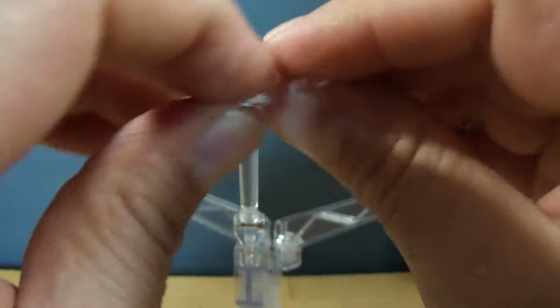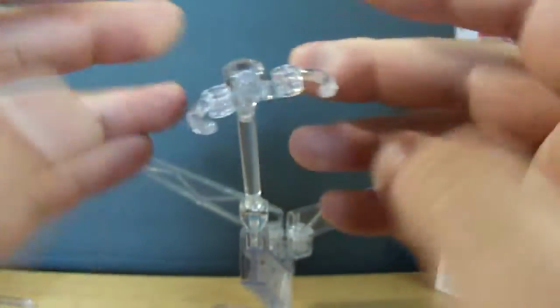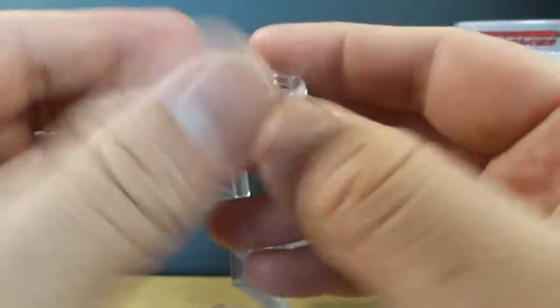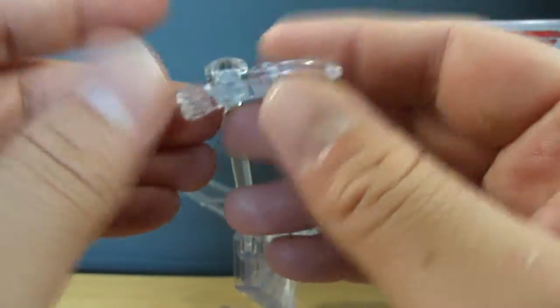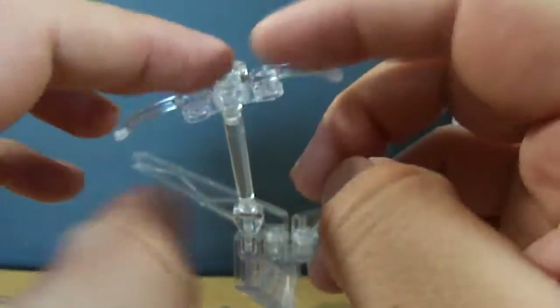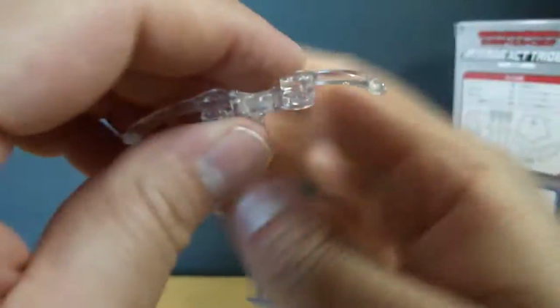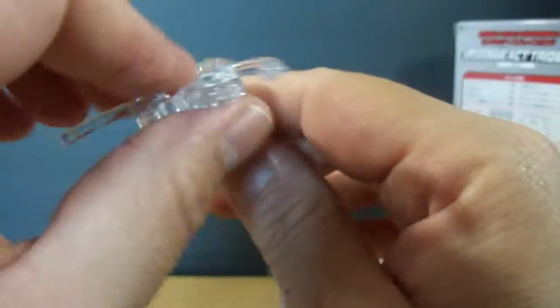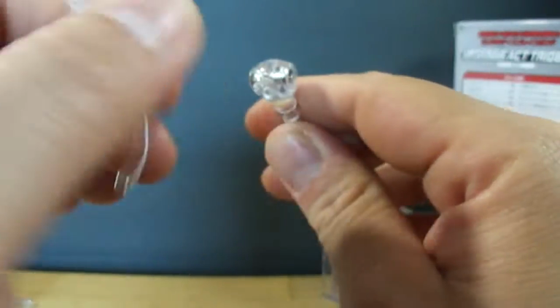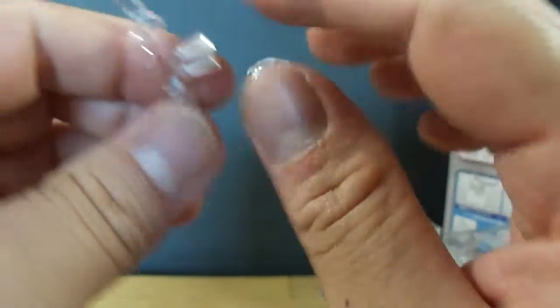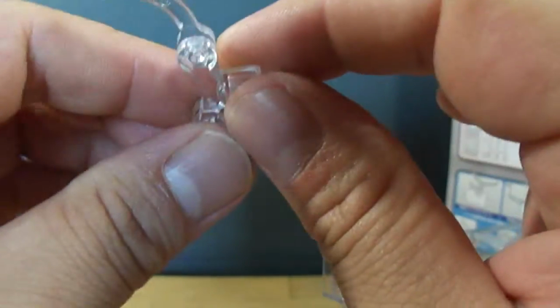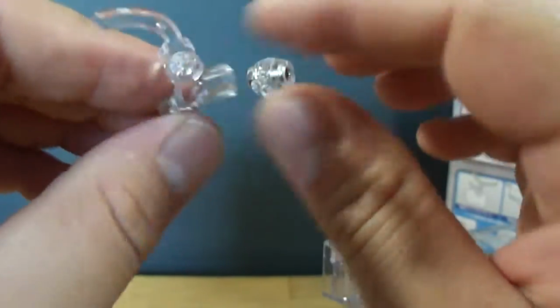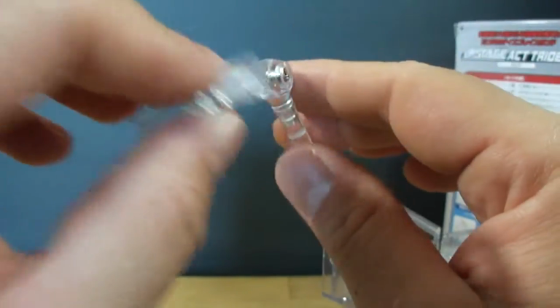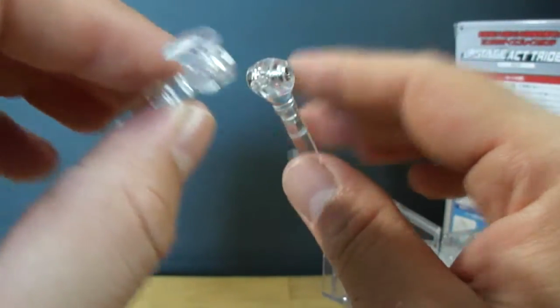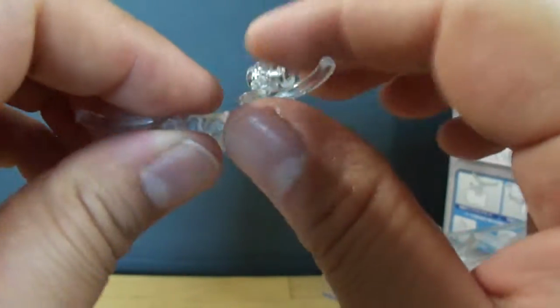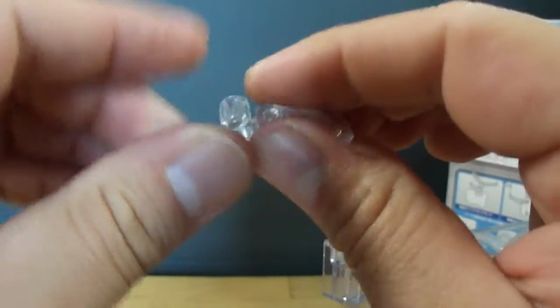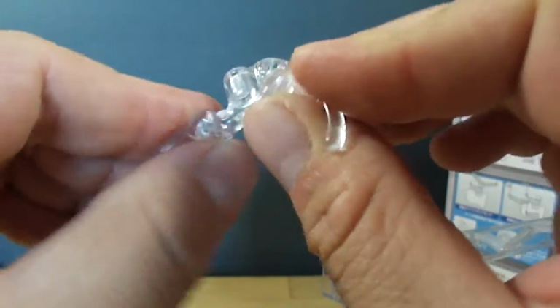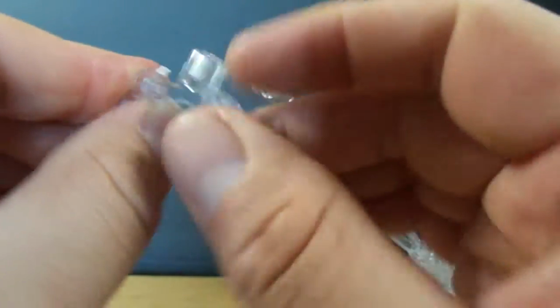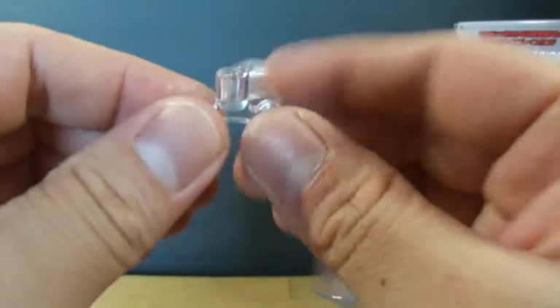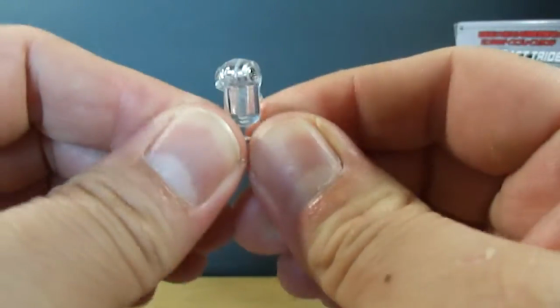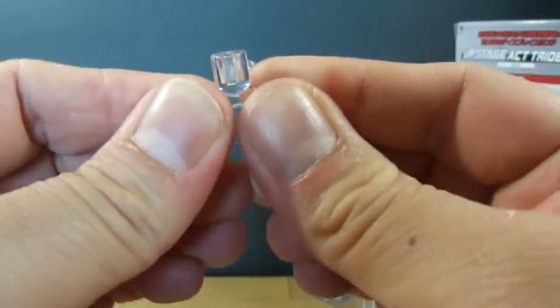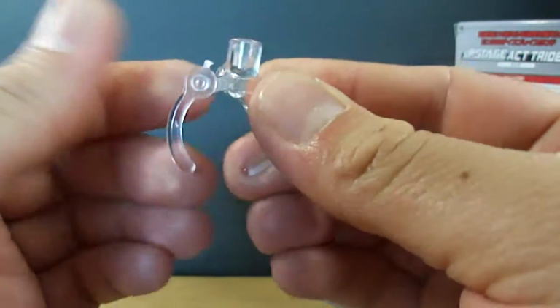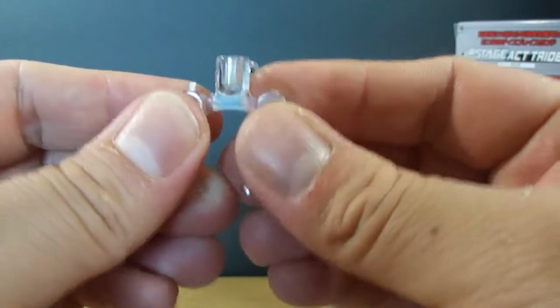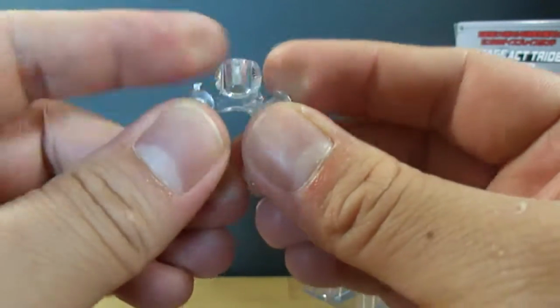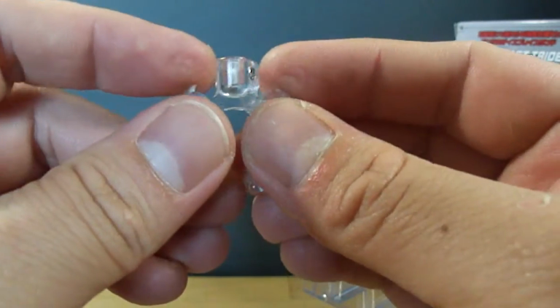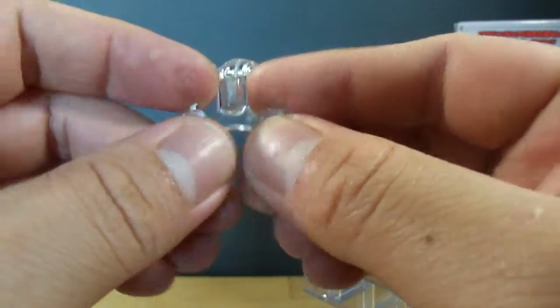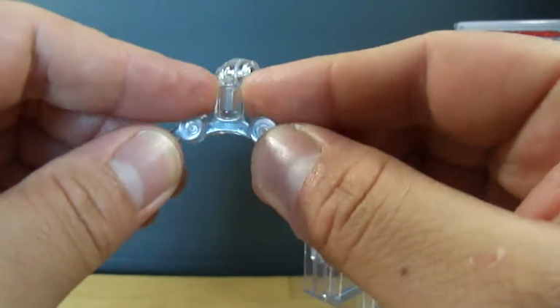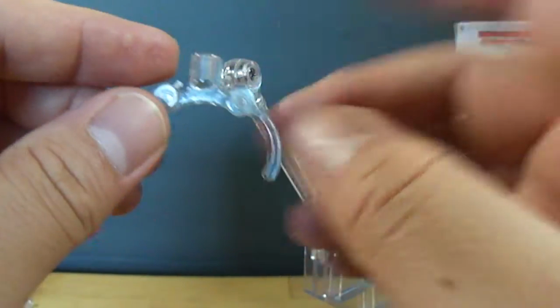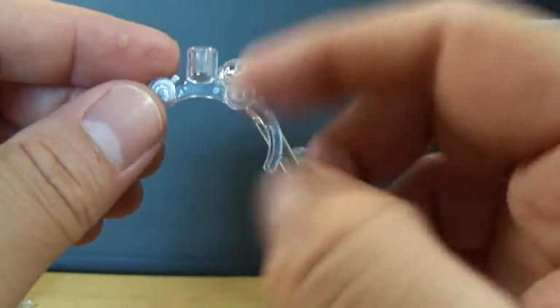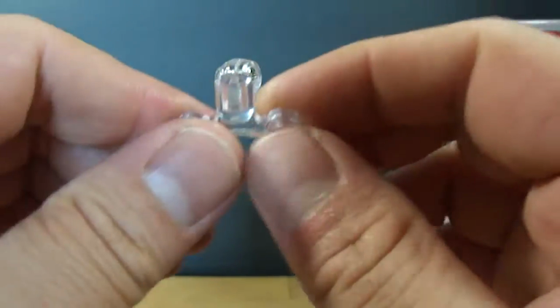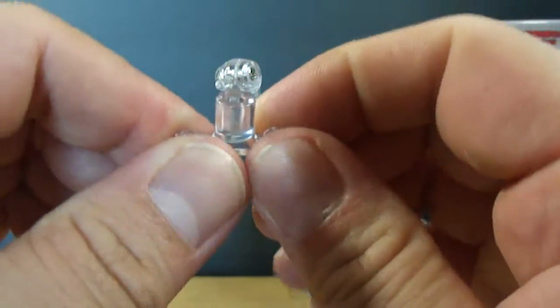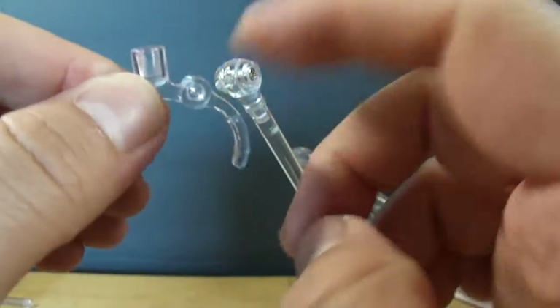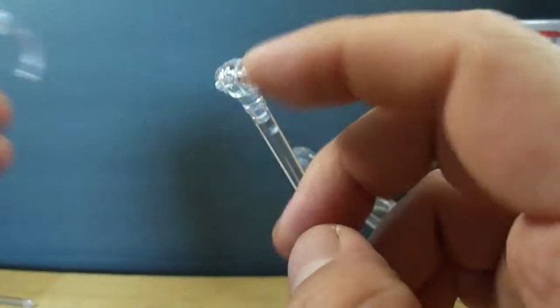Now, these aren't exactly the most stable of connectors — it can slip off fairly easily, and these arms aren't very tight for the most part. So just keep that in mind when you have your figures on it.